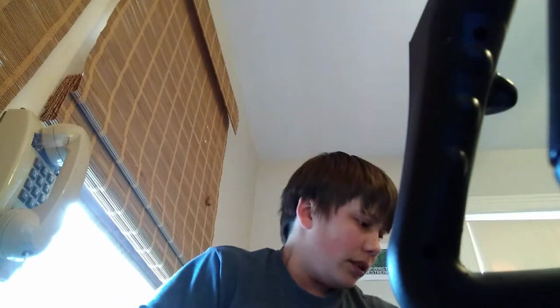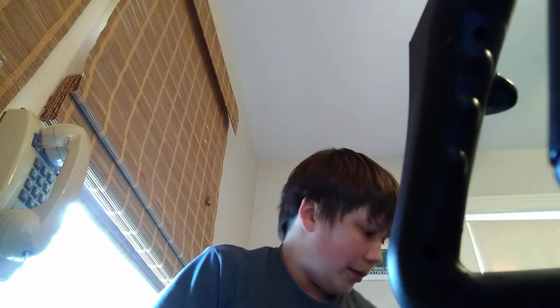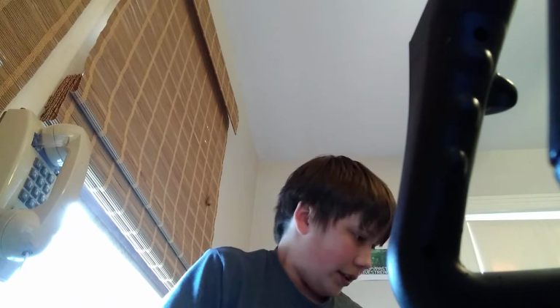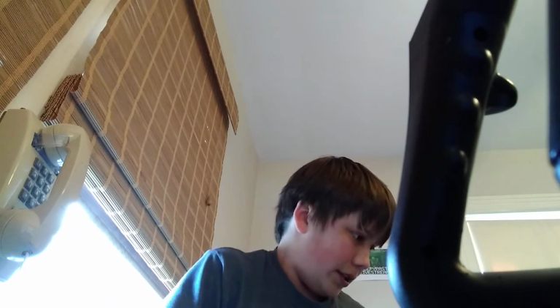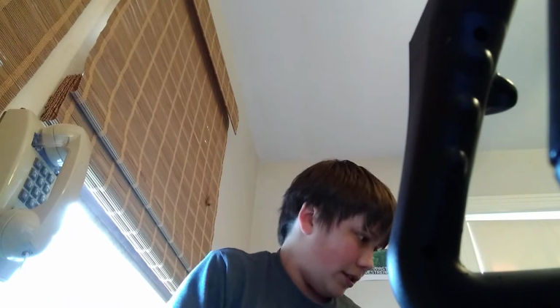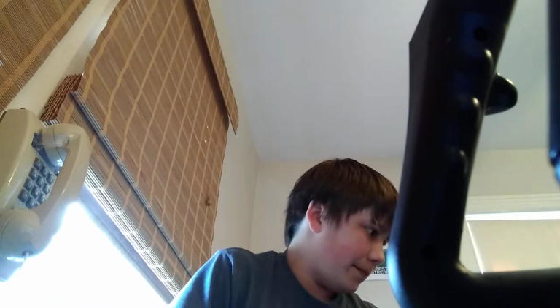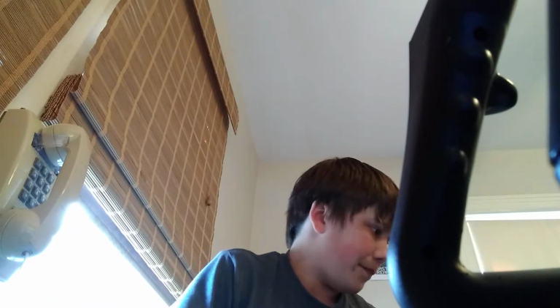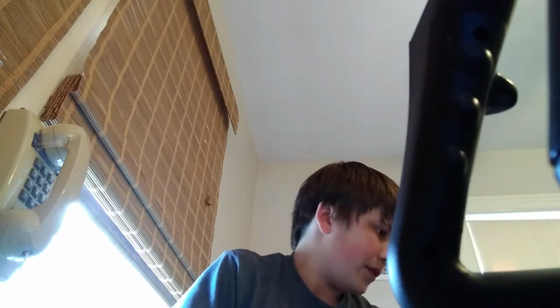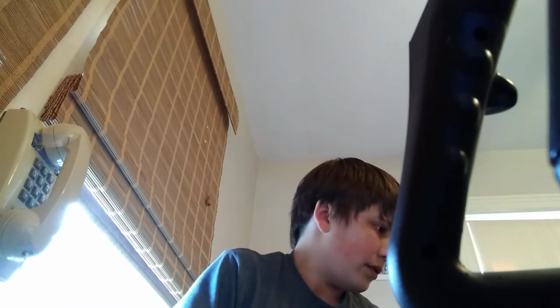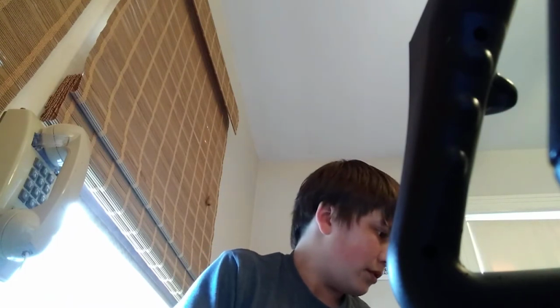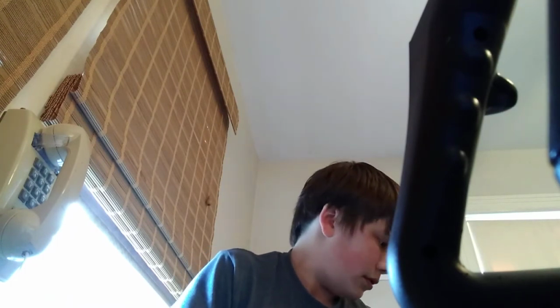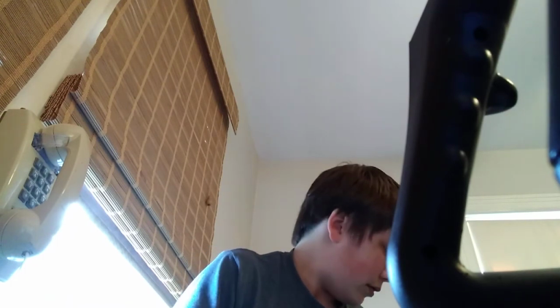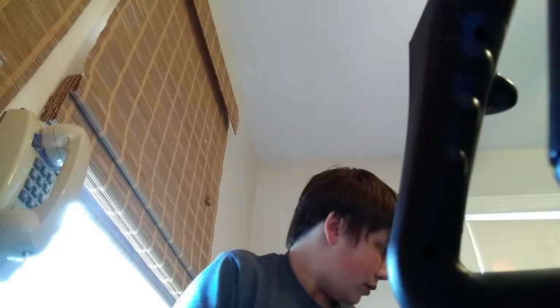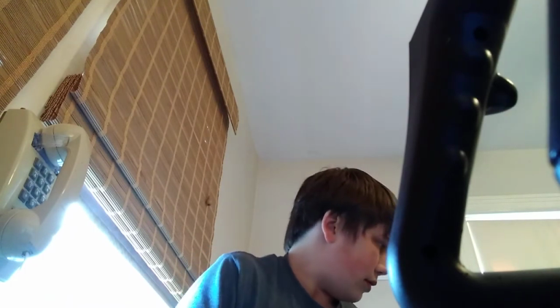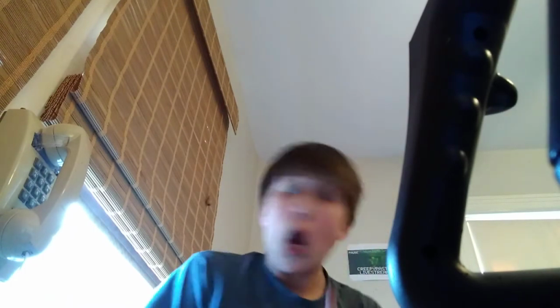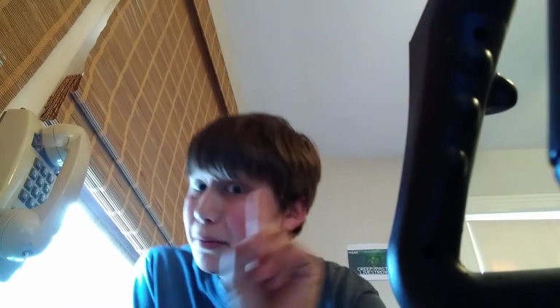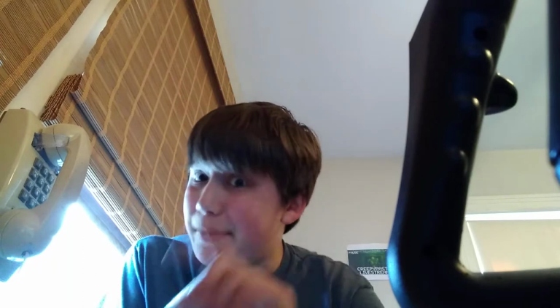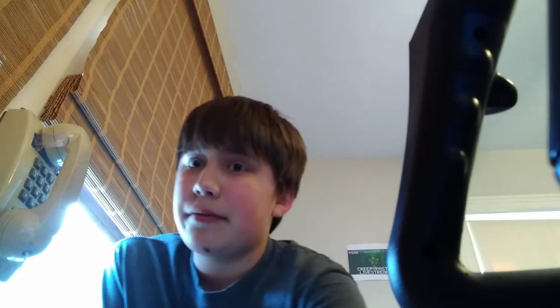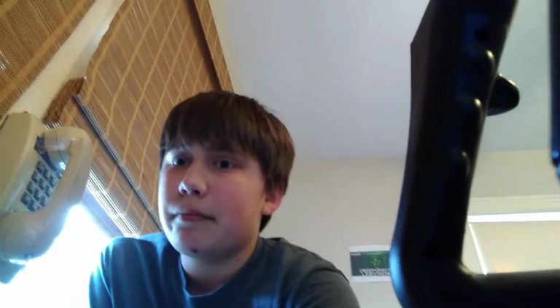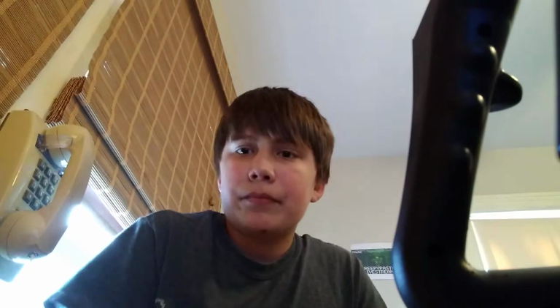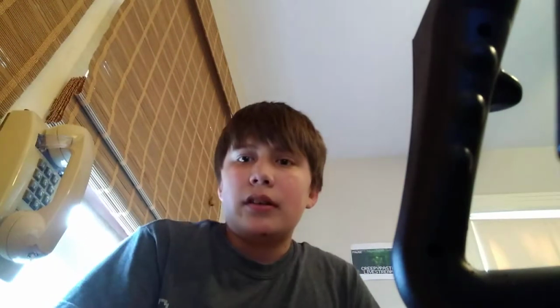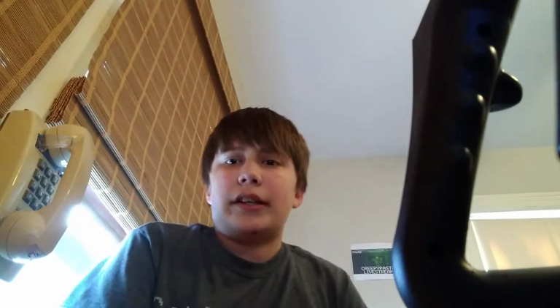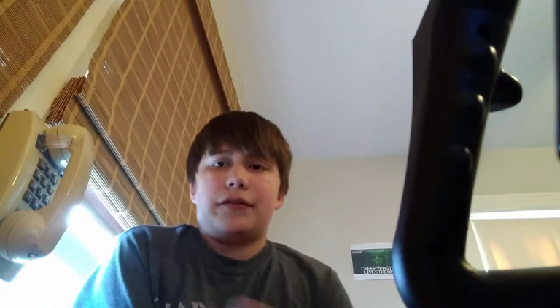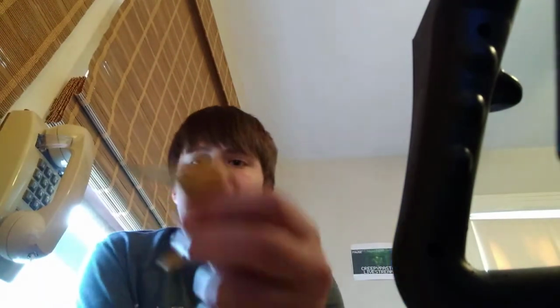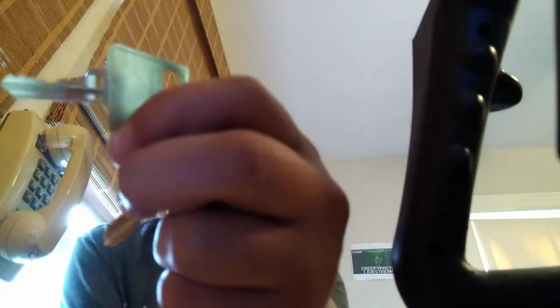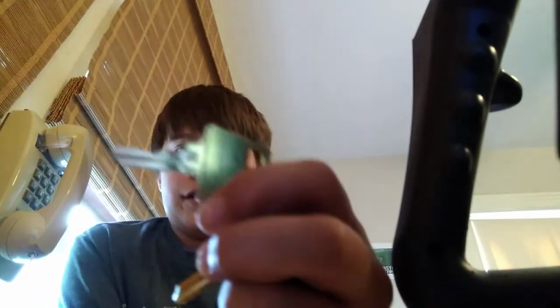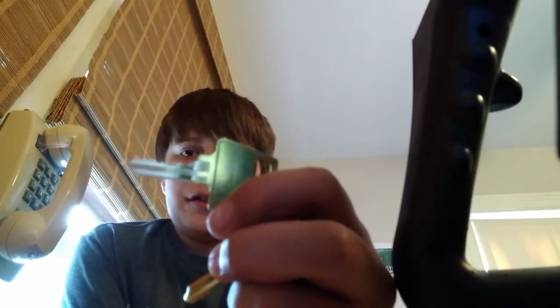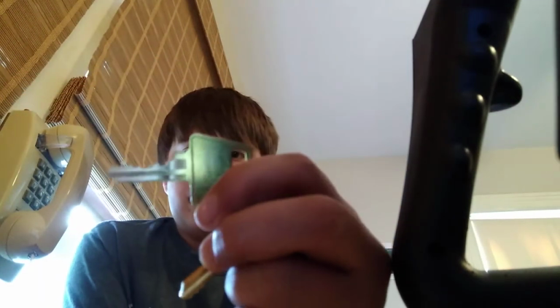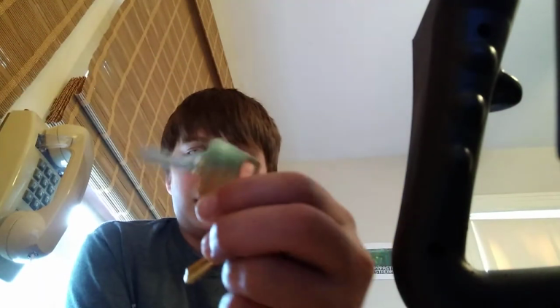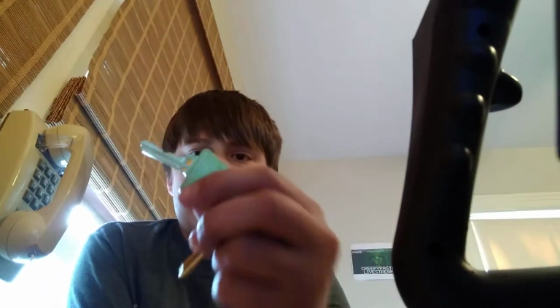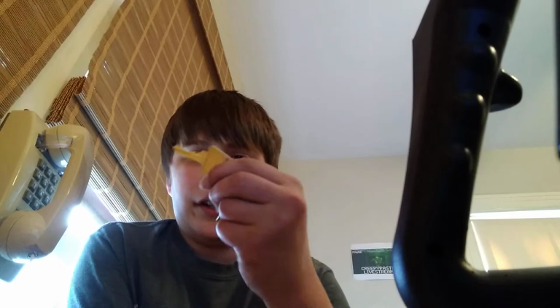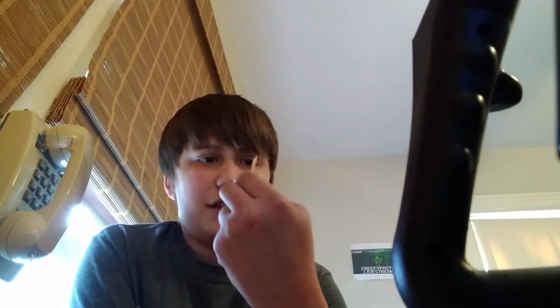Now let me get the keys here. One moment please. Okay, so I found the keys, they look like this — they may look like heavy duty keys.